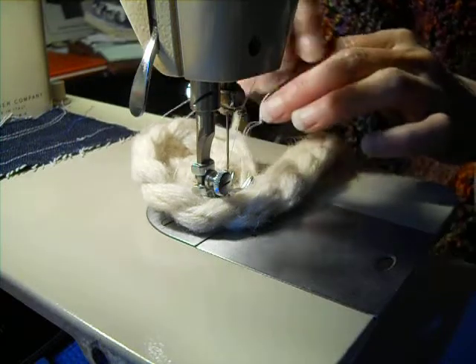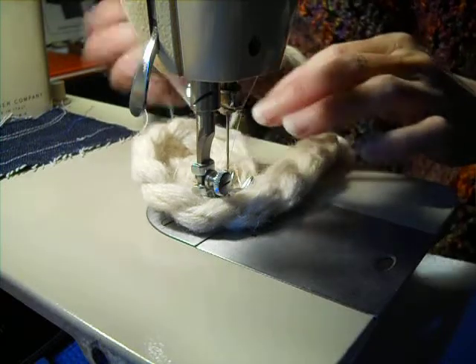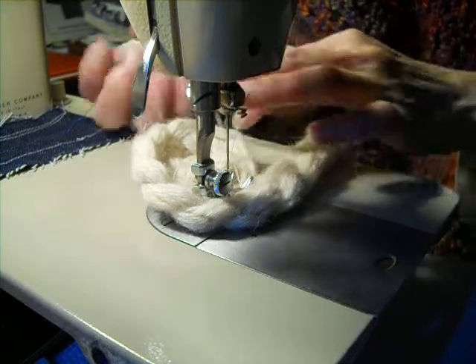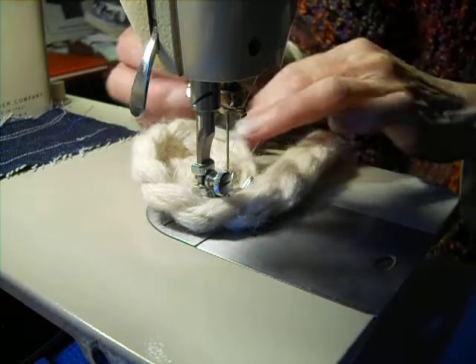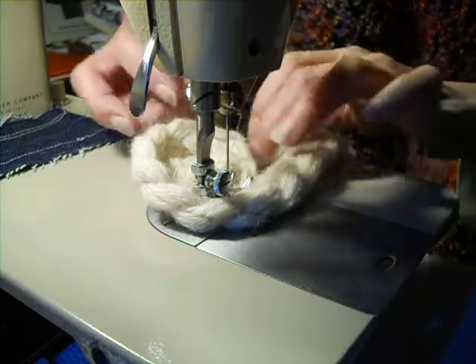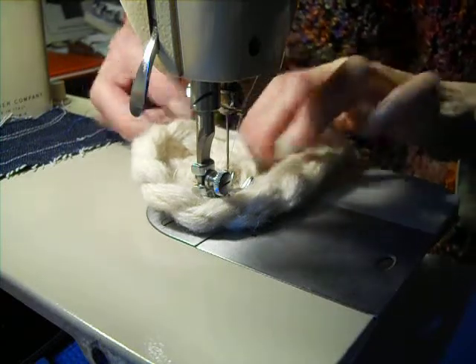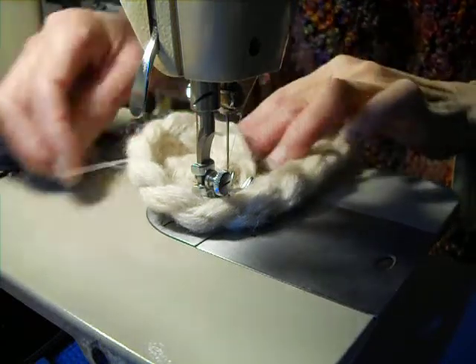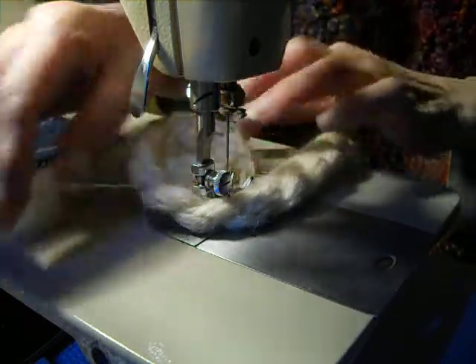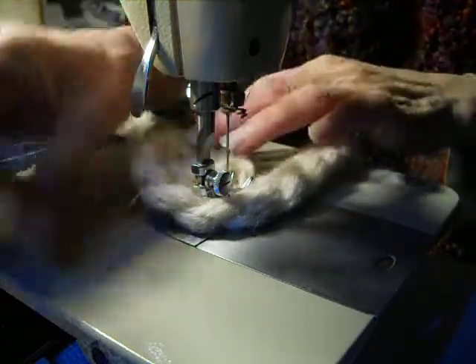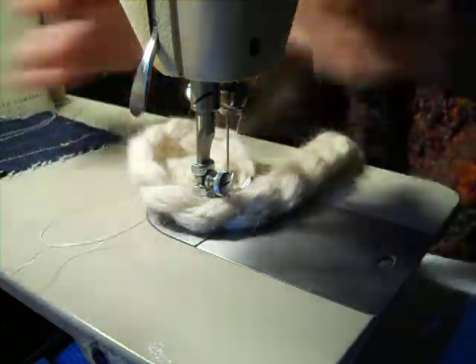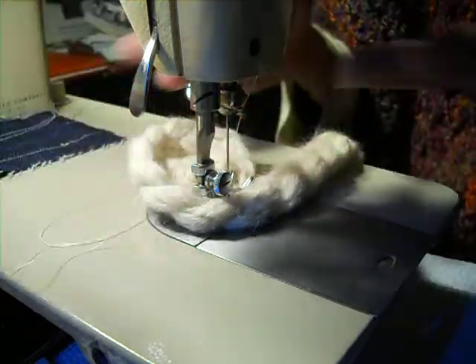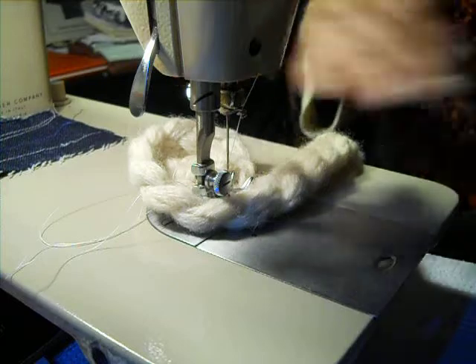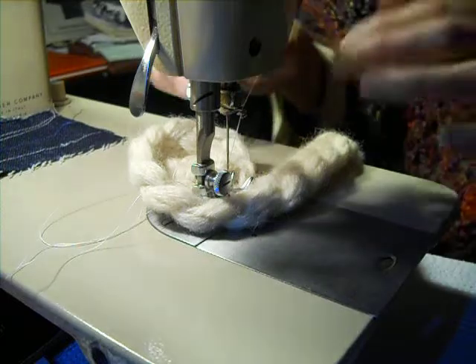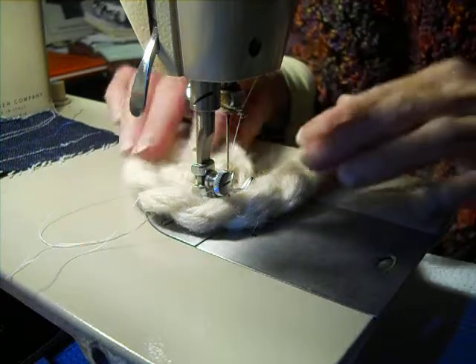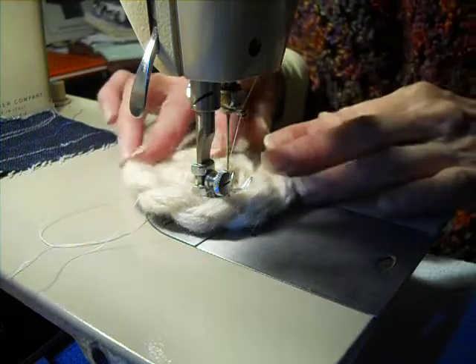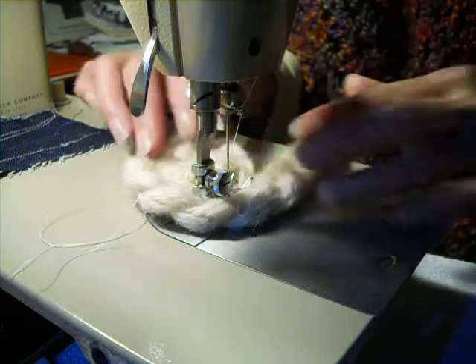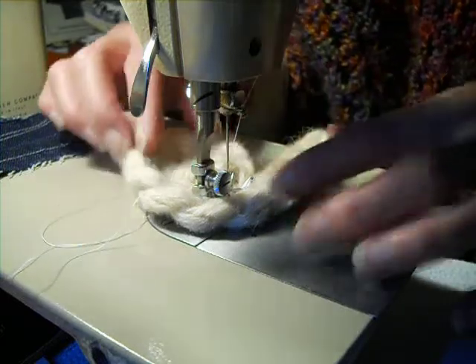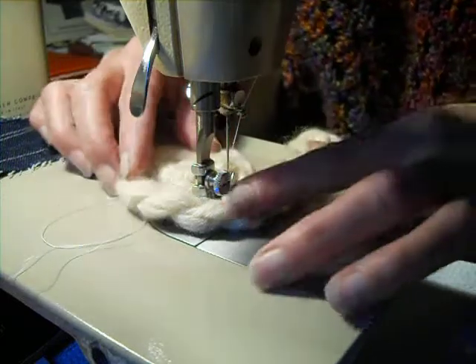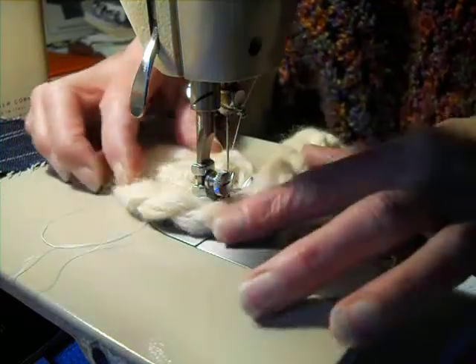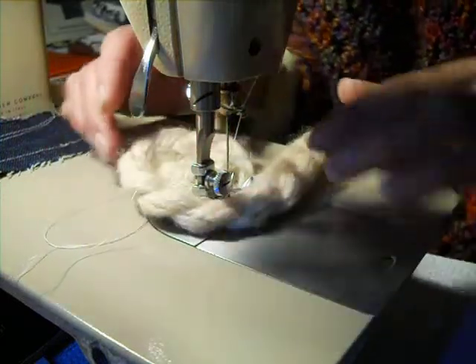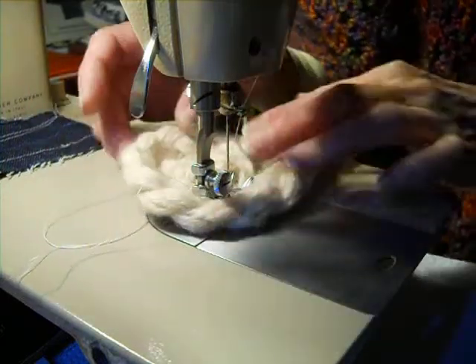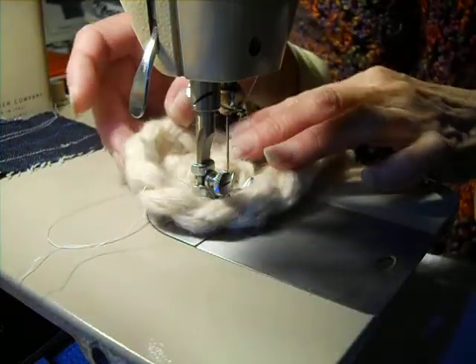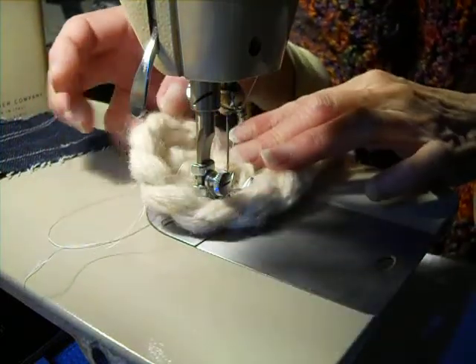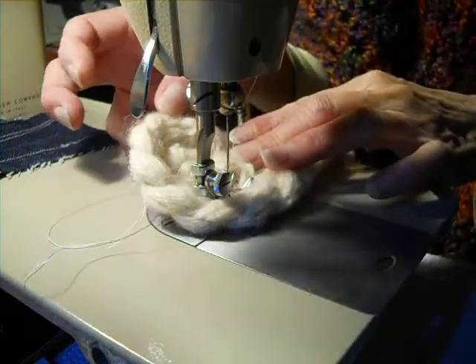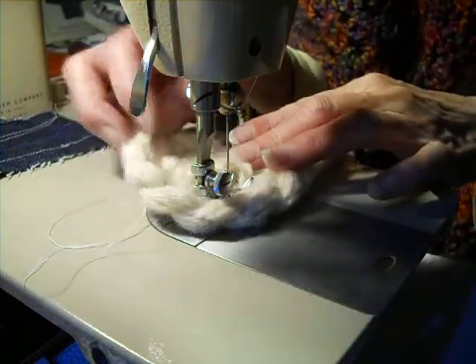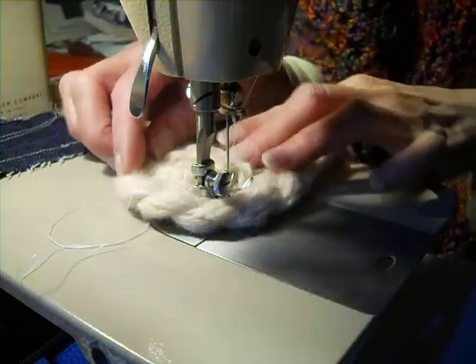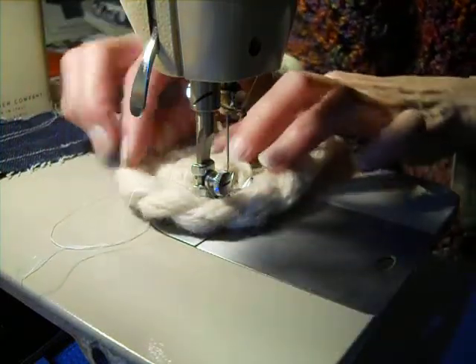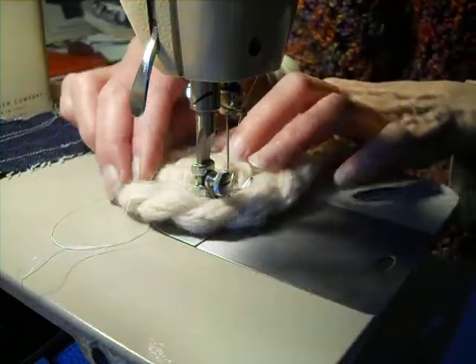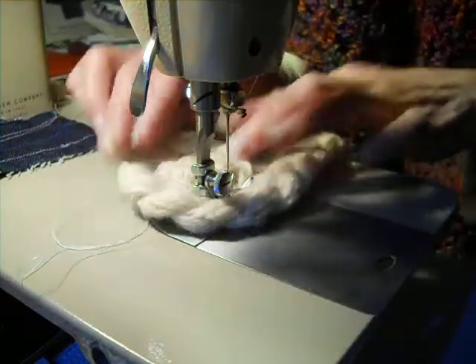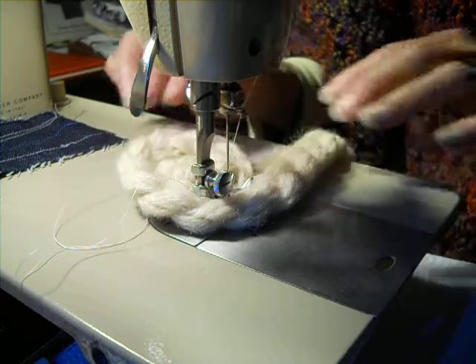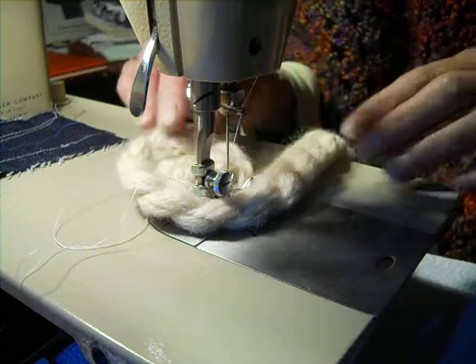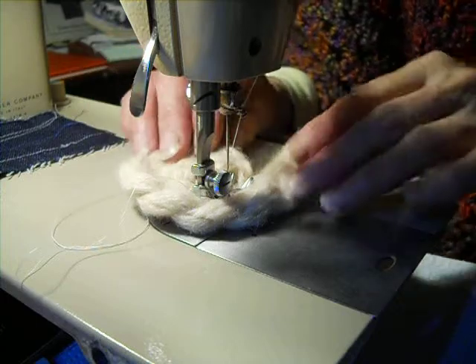These are extra threads from where I pulled it out — I'm now putting it back. It looks like it's pulling up a little bit, but I don't think that would be permanent.